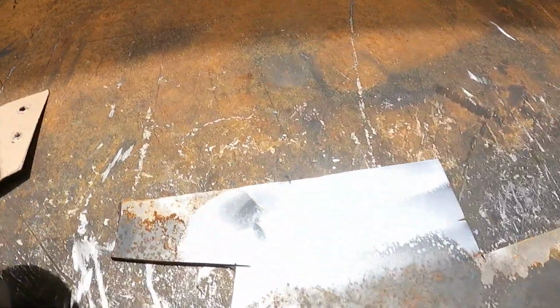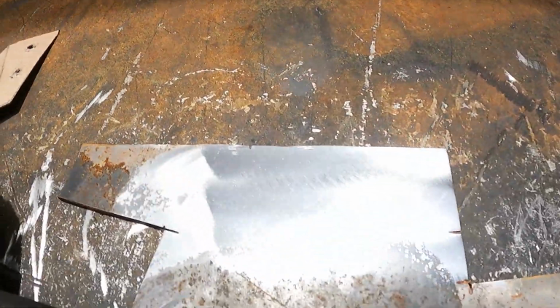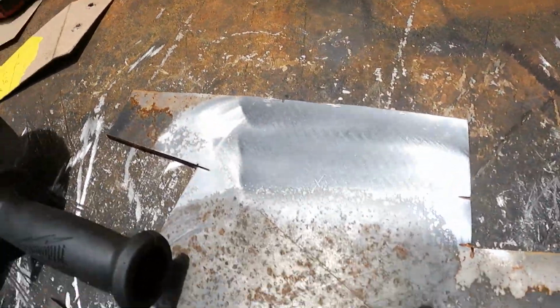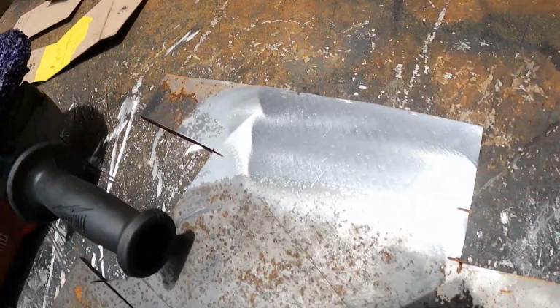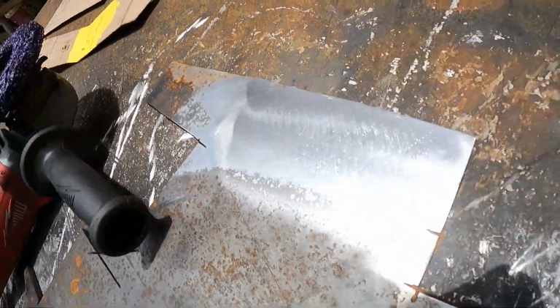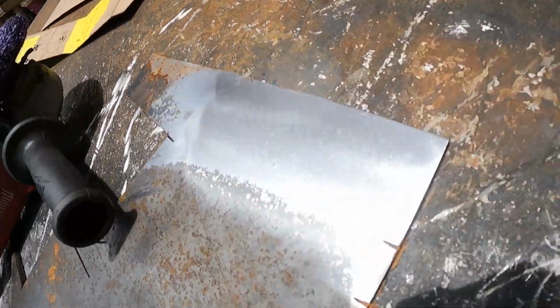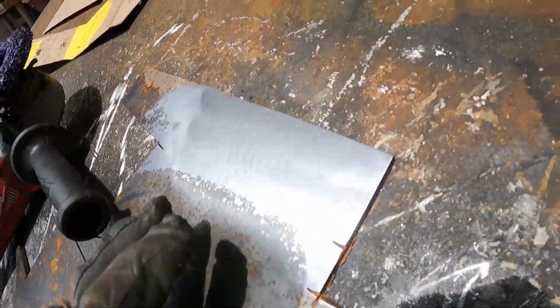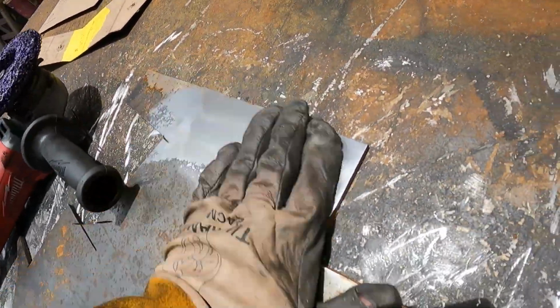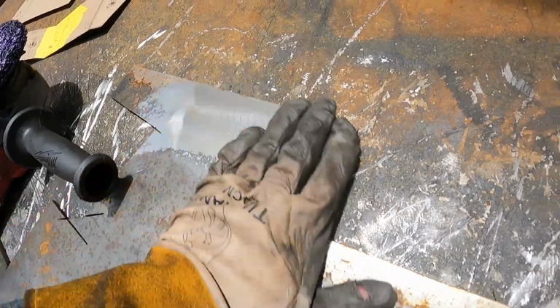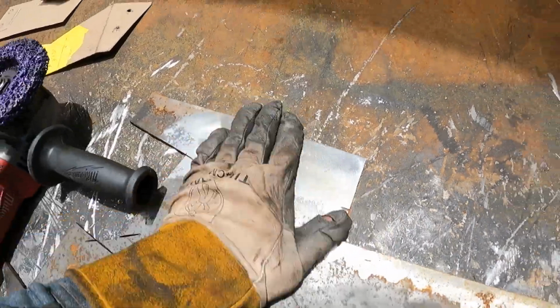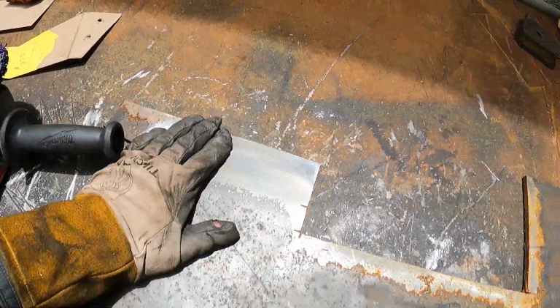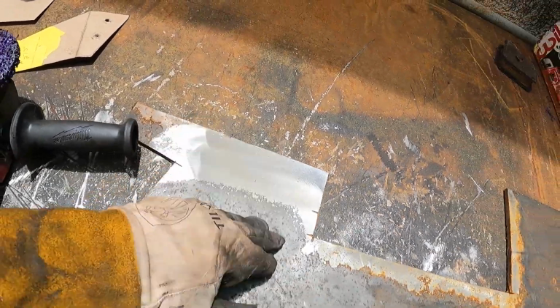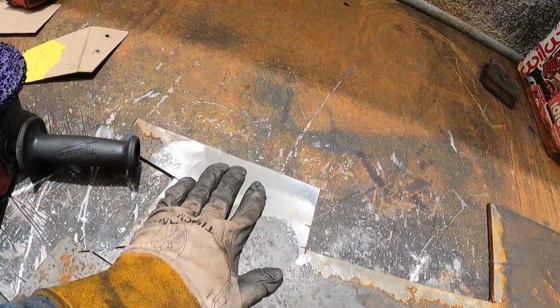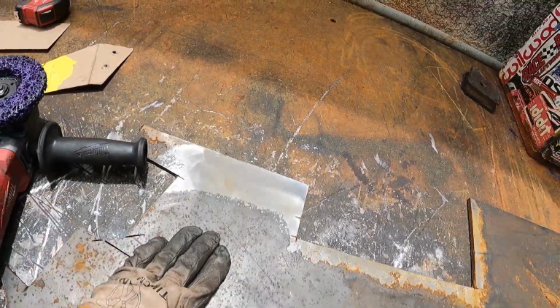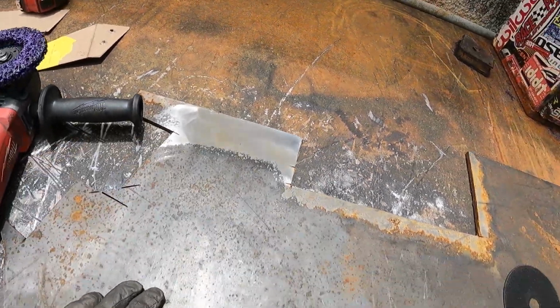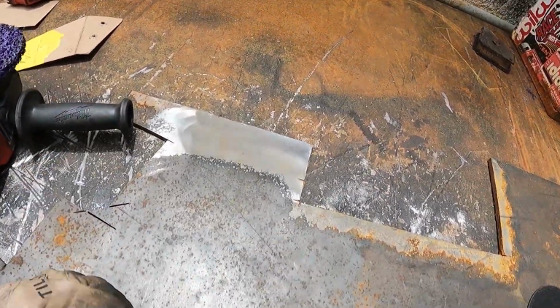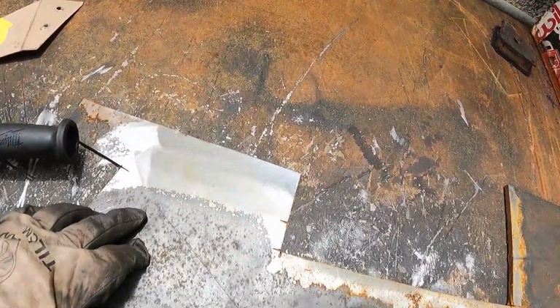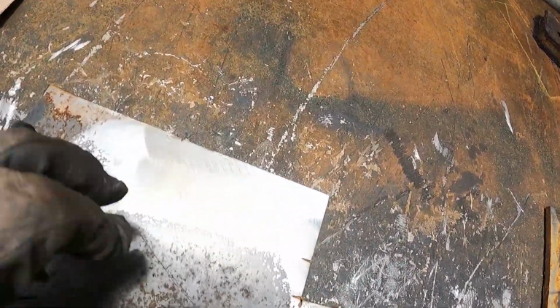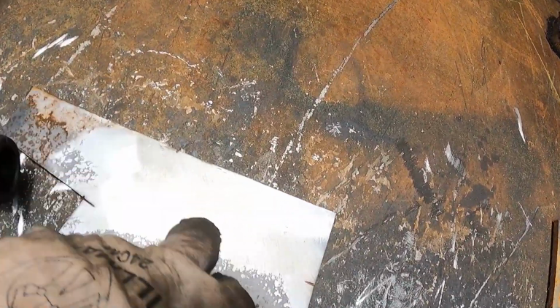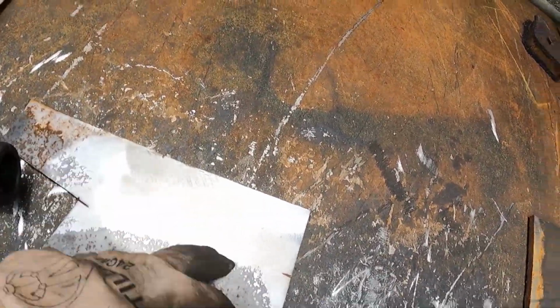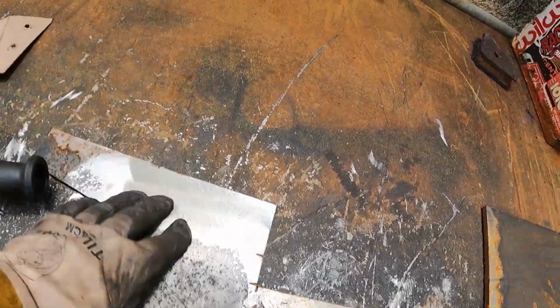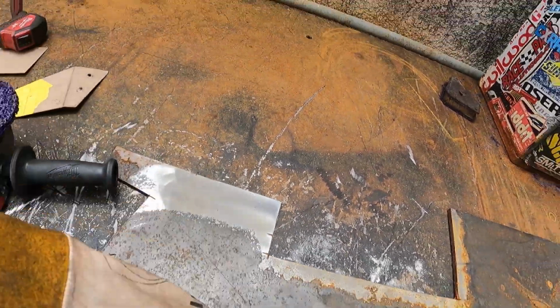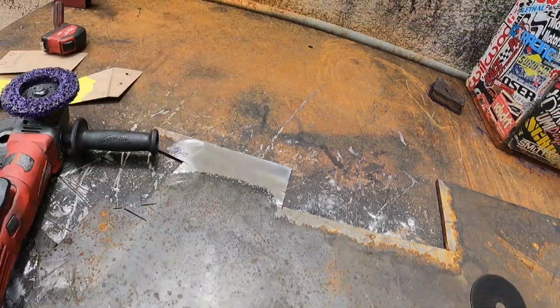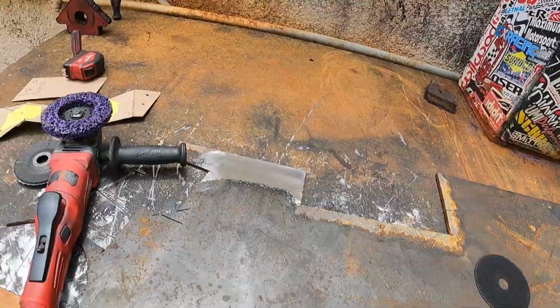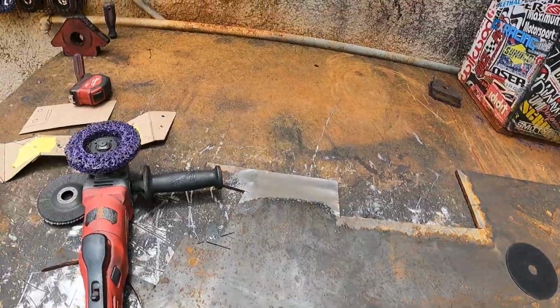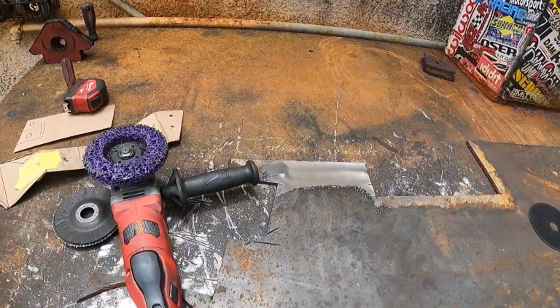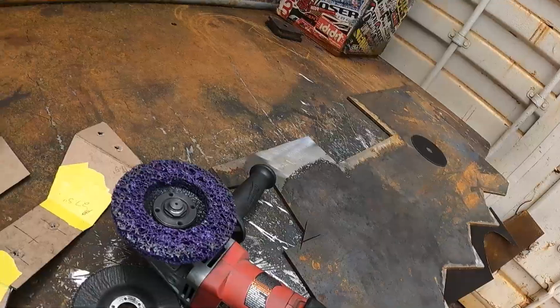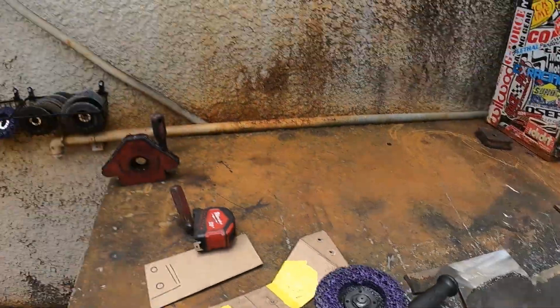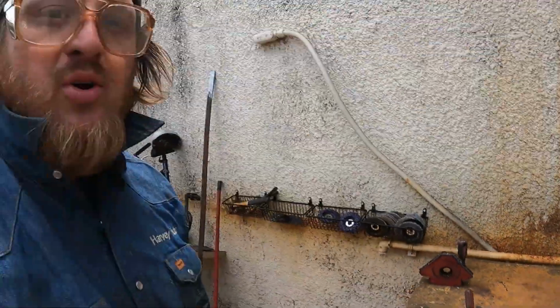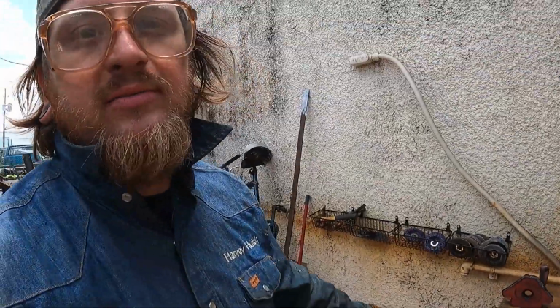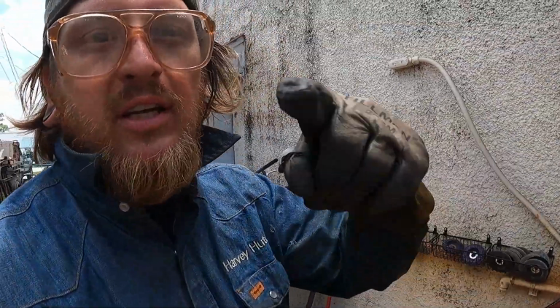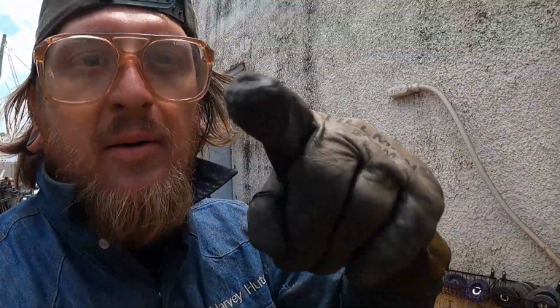Voila — nice, clean, shiny metal. It just works well when you're welding, when you're fabricating, when you're riding on it. Just gives you a nice, clean surface. Hope you enjoyed. Till next time.